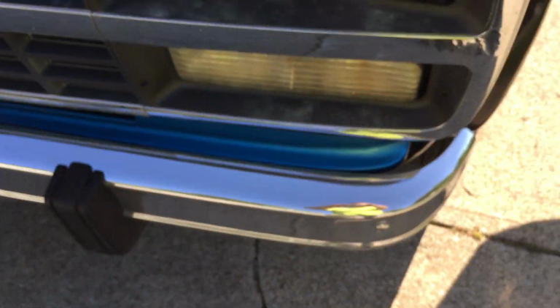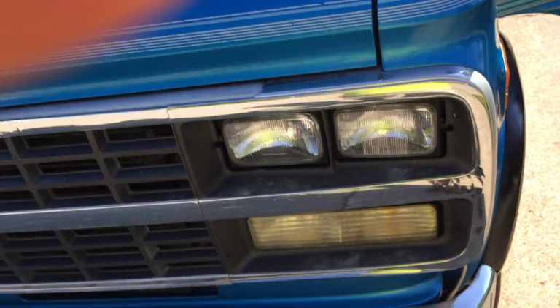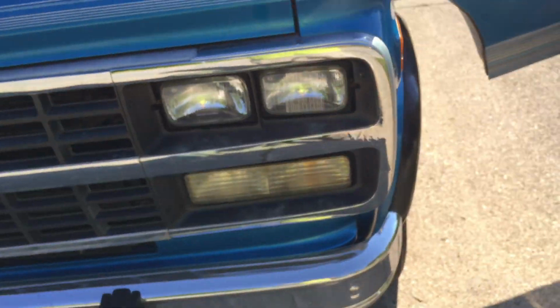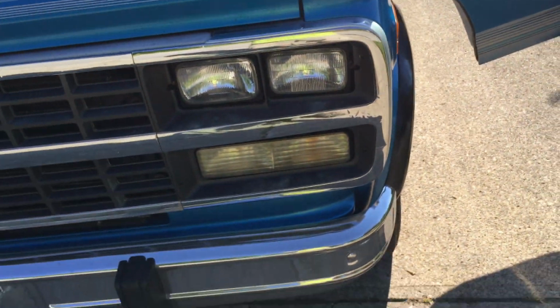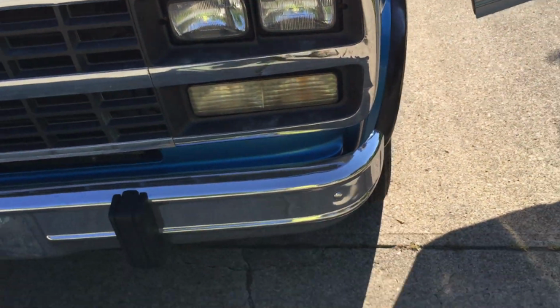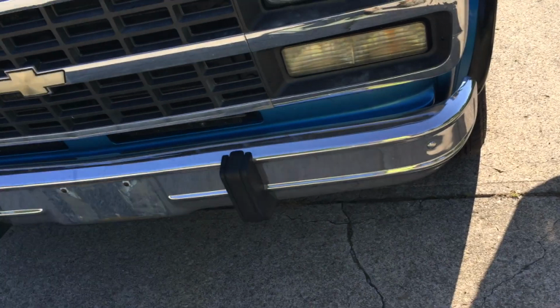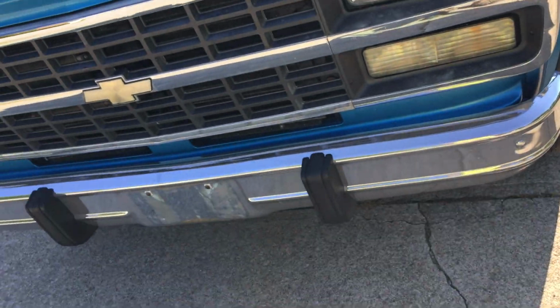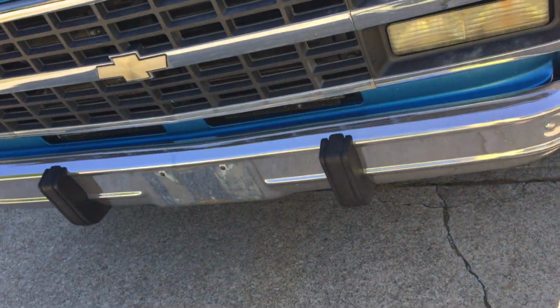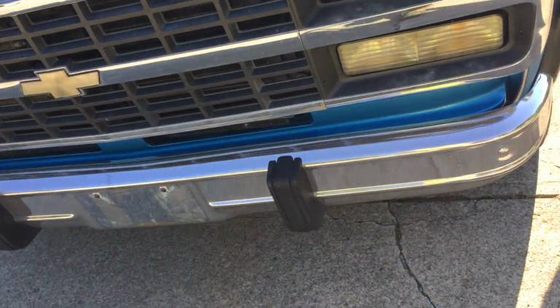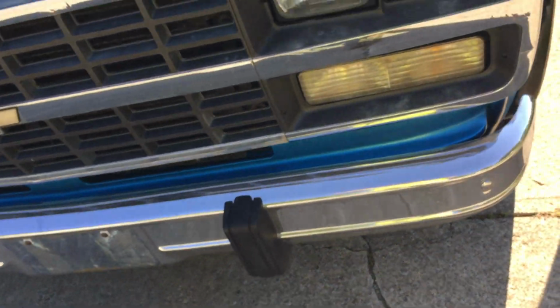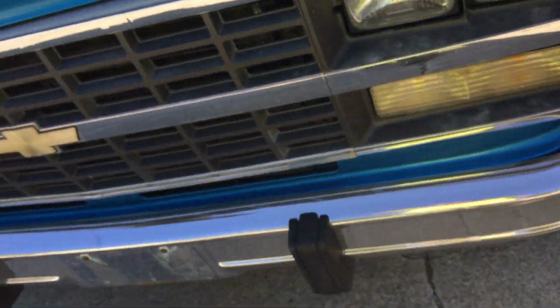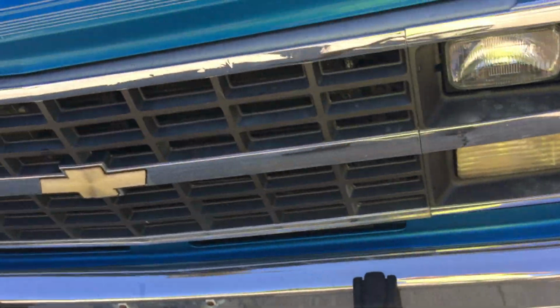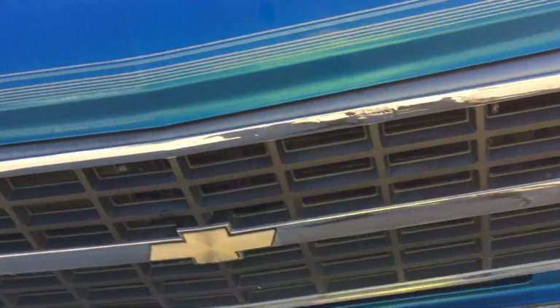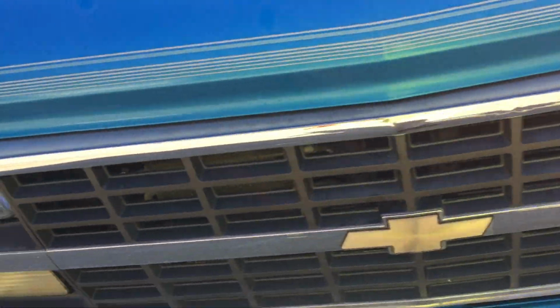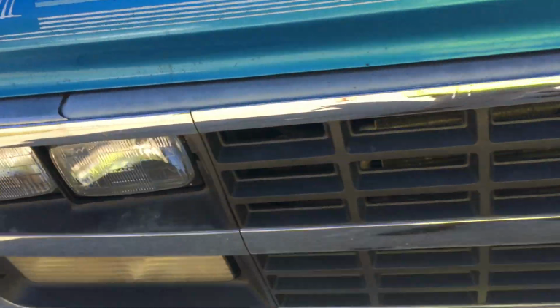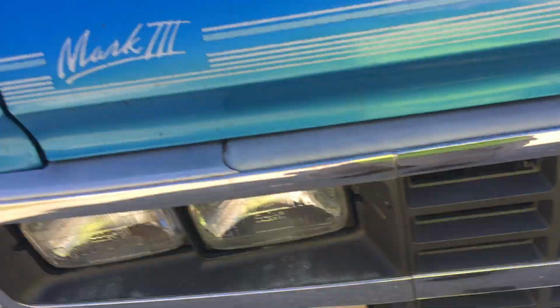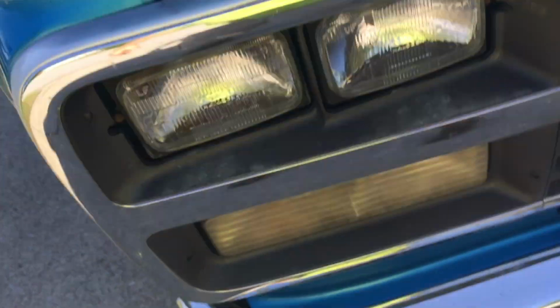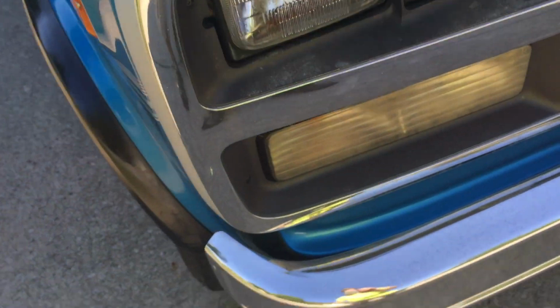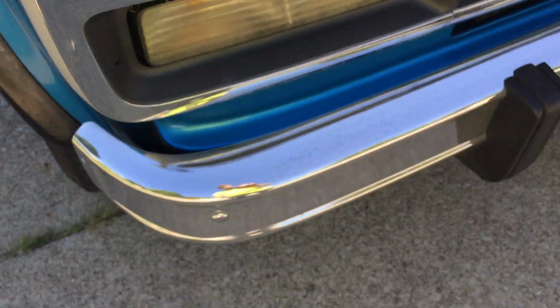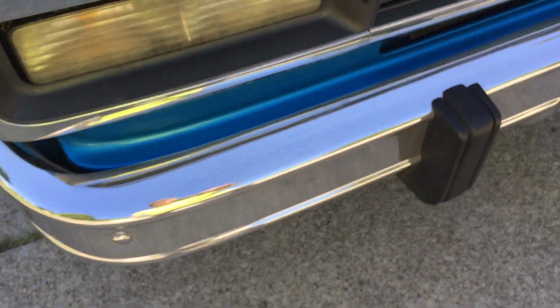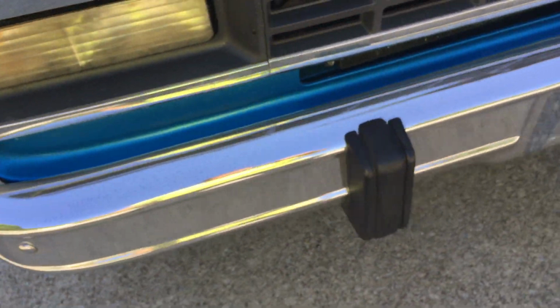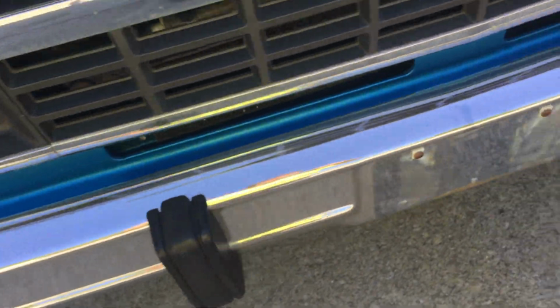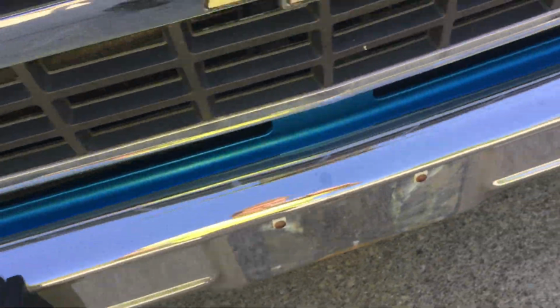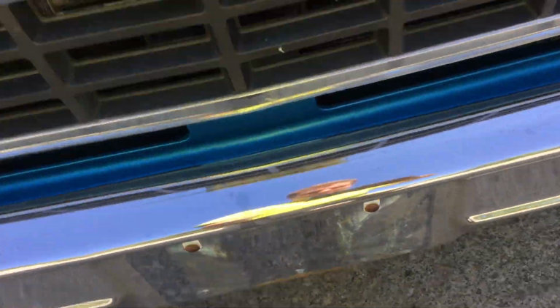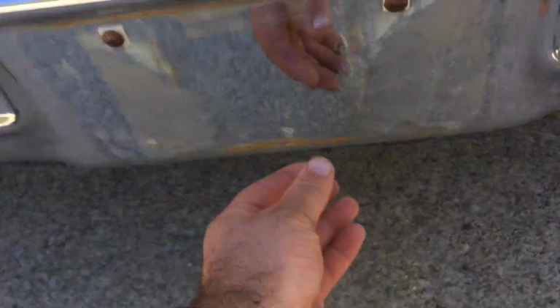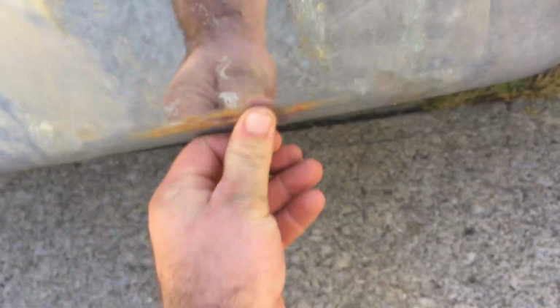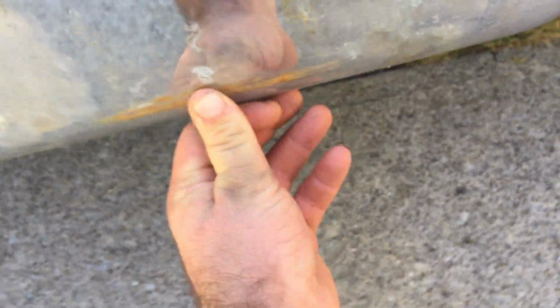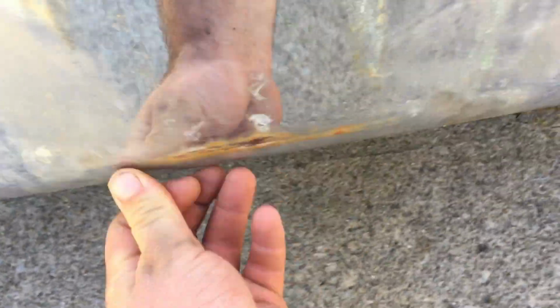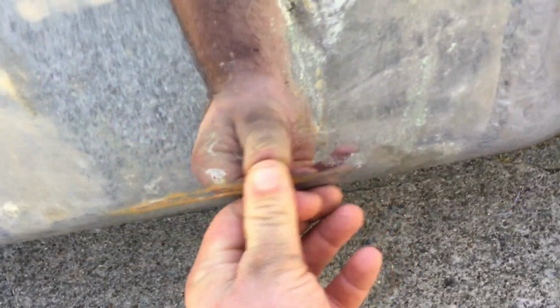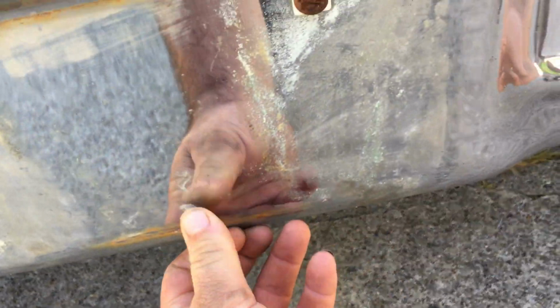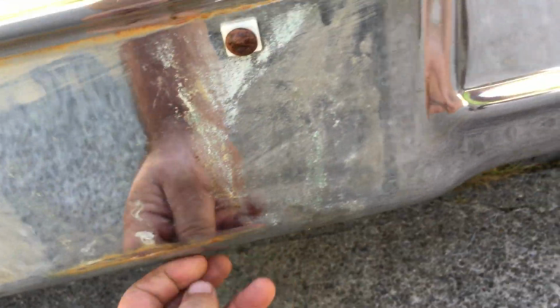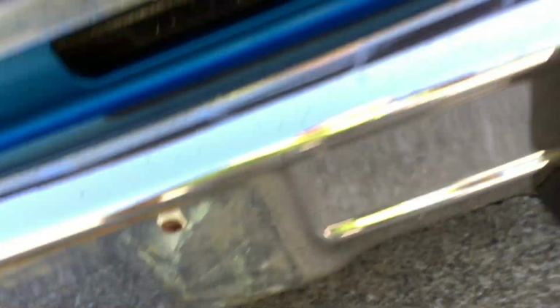All the lights do work on it. The horn works. It looks in okay decent shape. There's a little surface rust right there — might want to help that out.